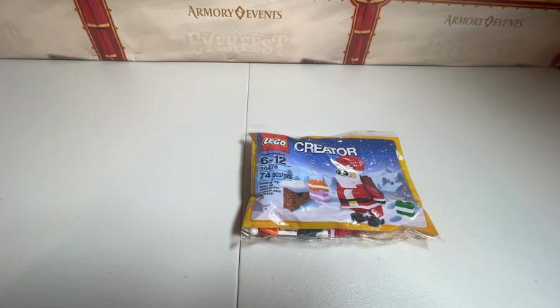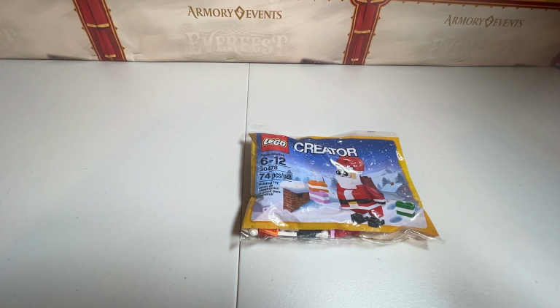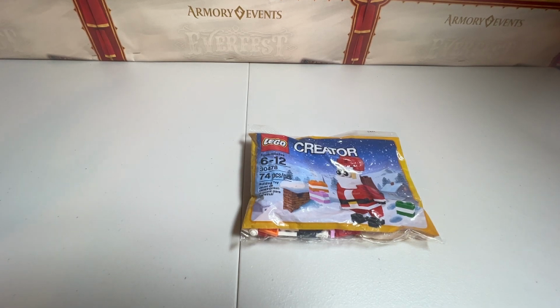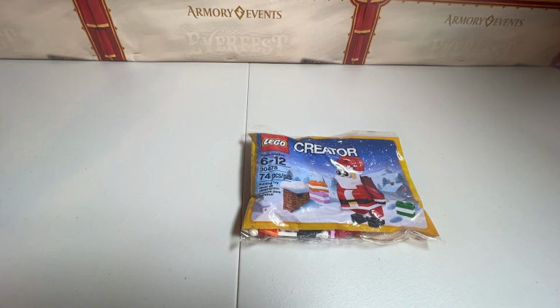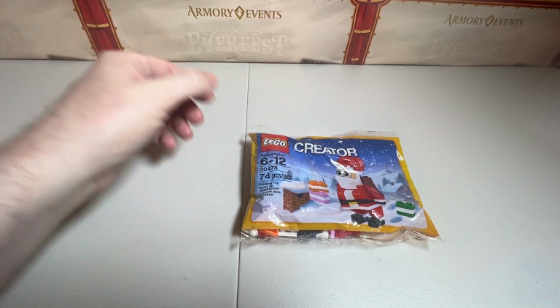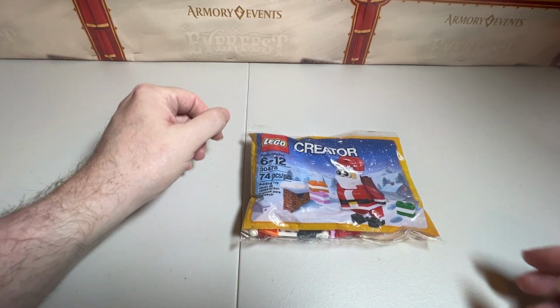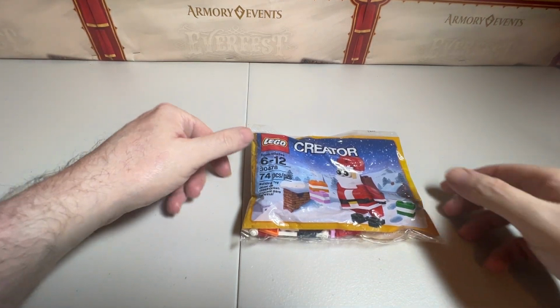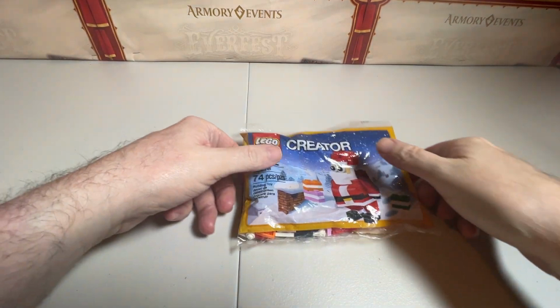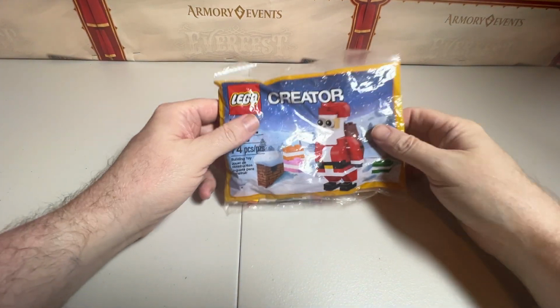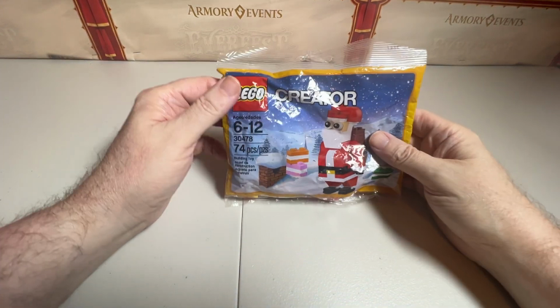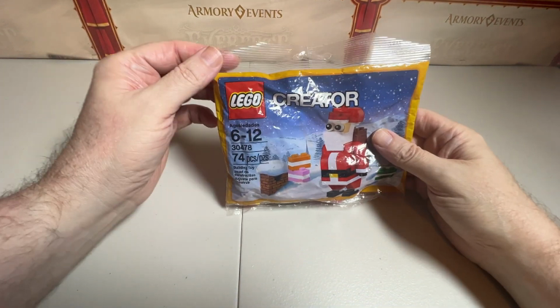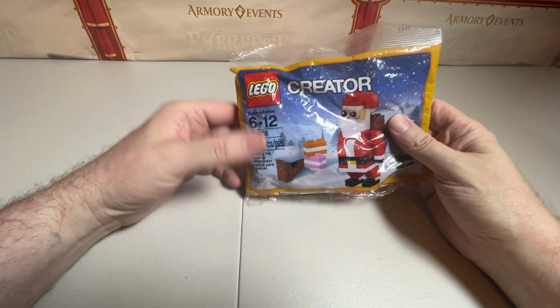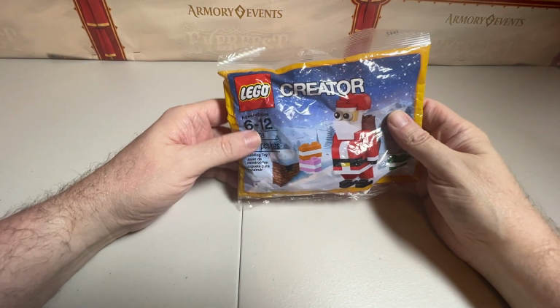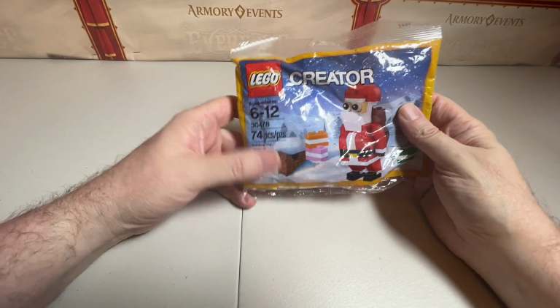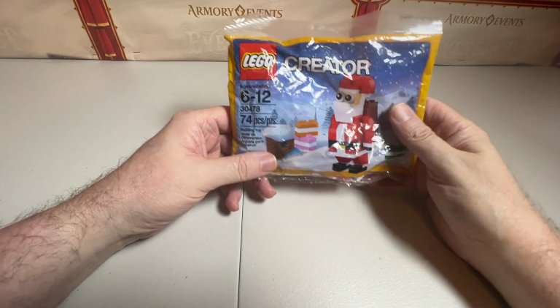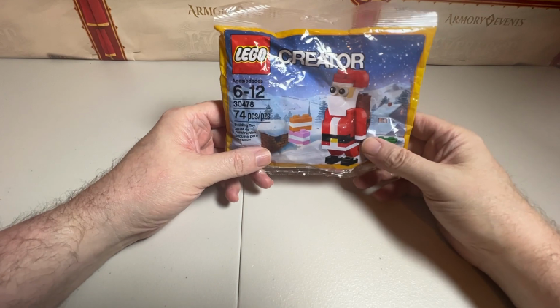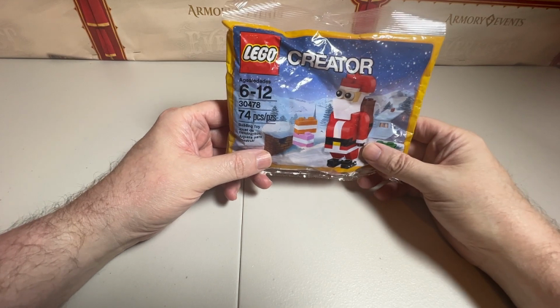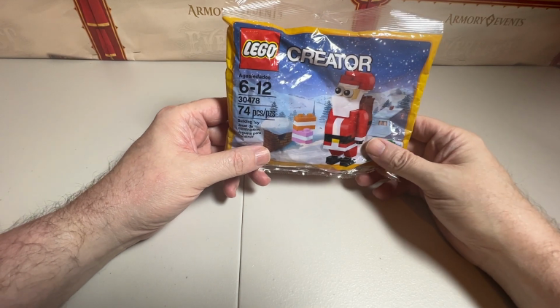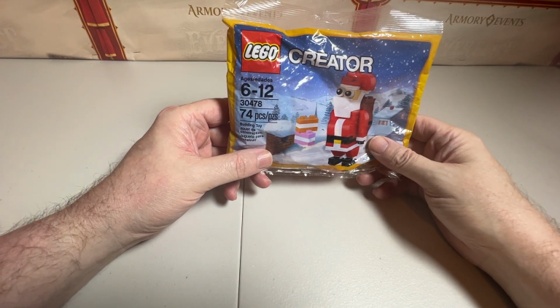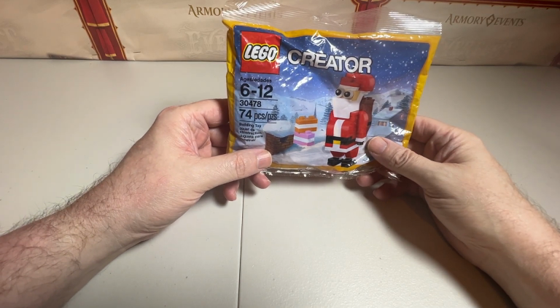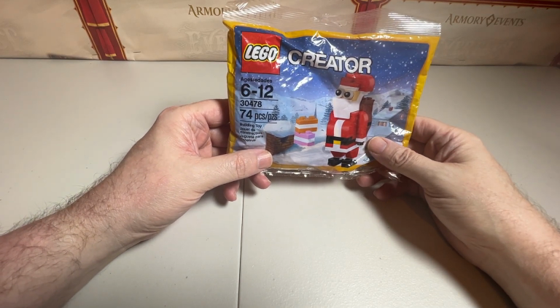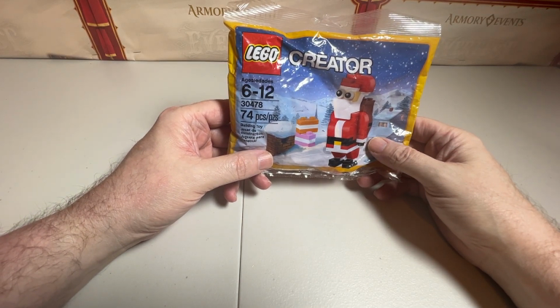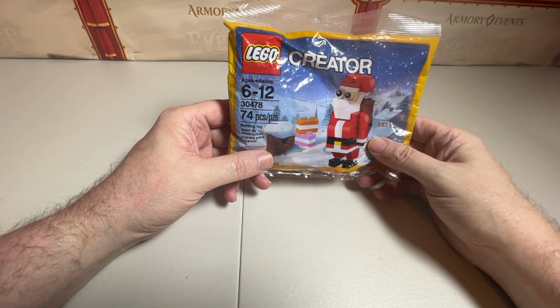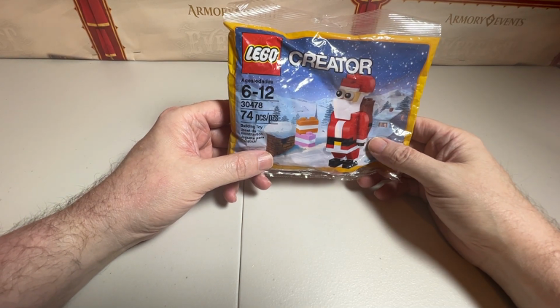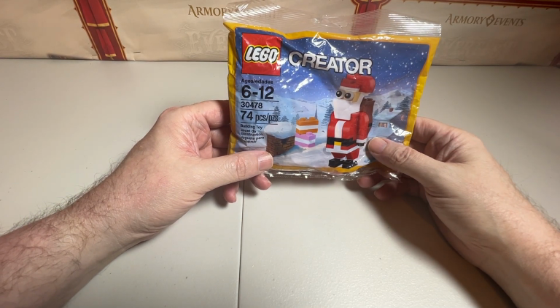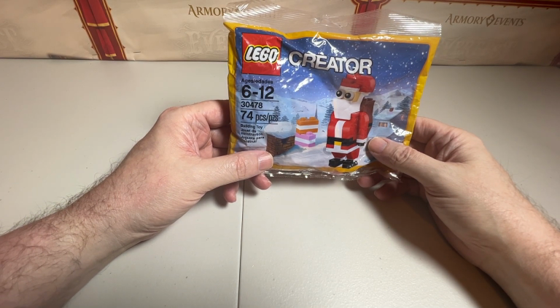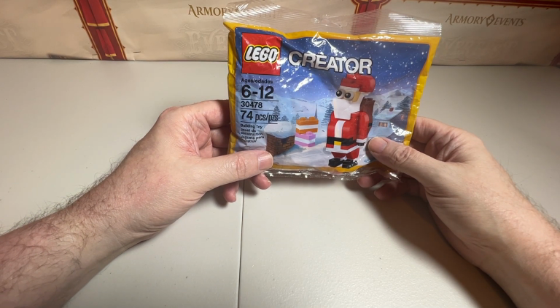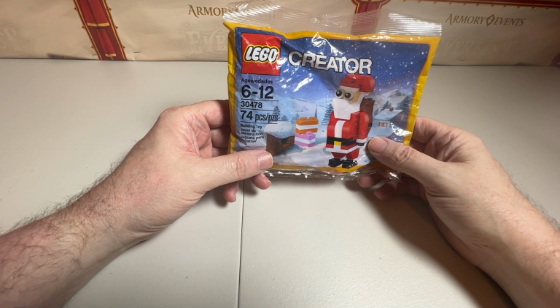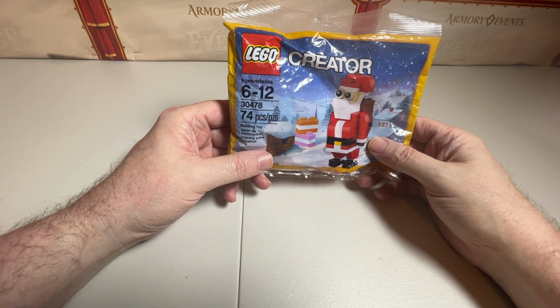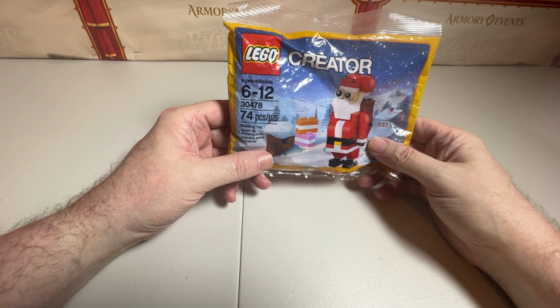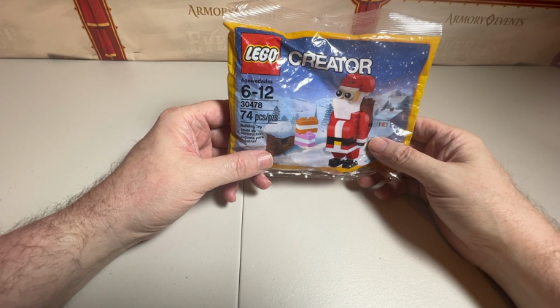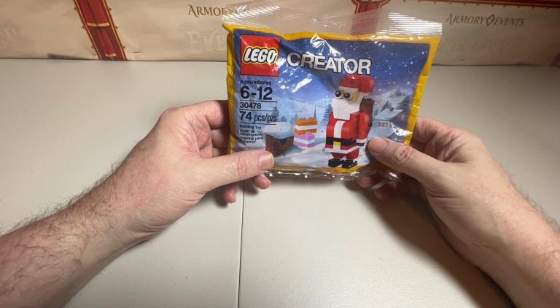Hello, welcome to the channel. This is the Baron. Today I'm going to start off with some Christmas stuff and do a polybag number 30478.